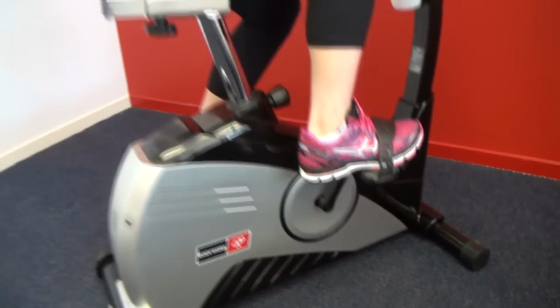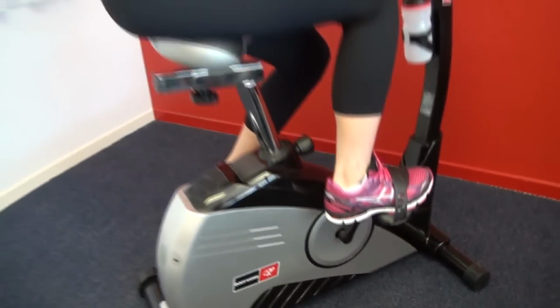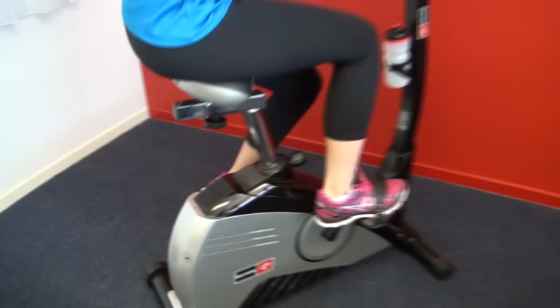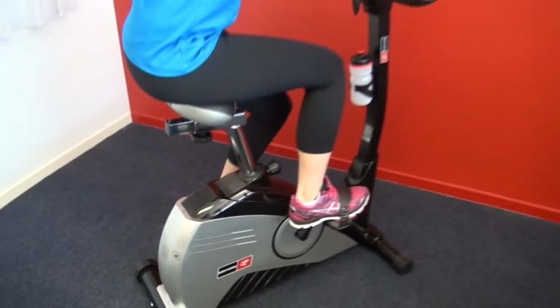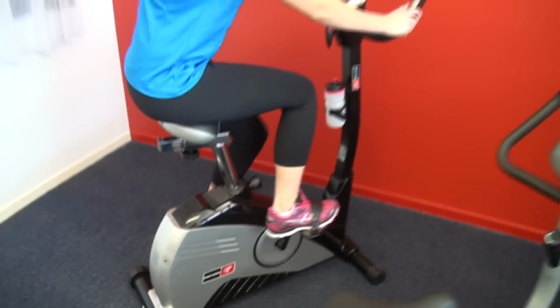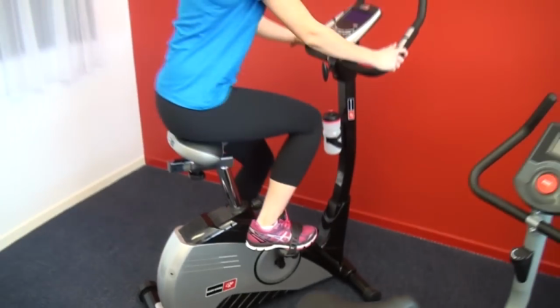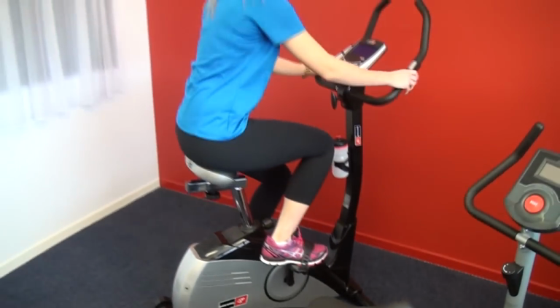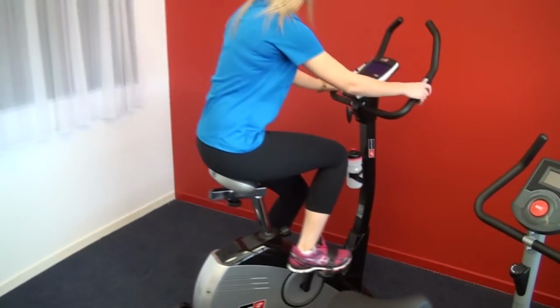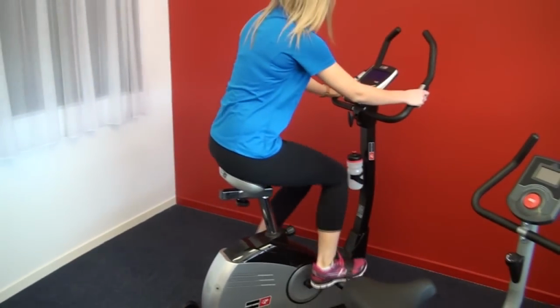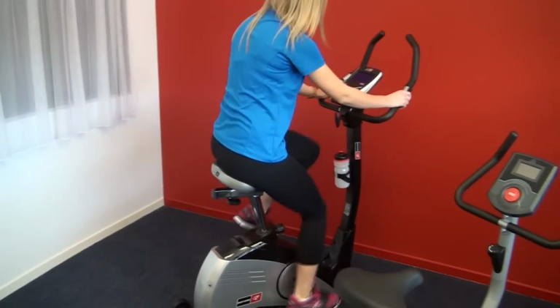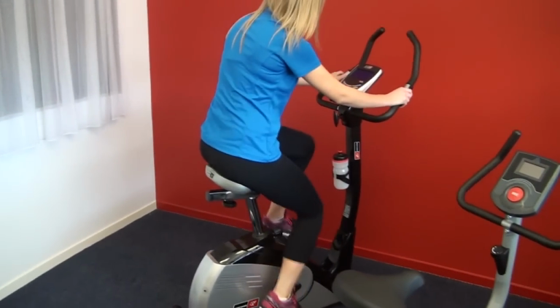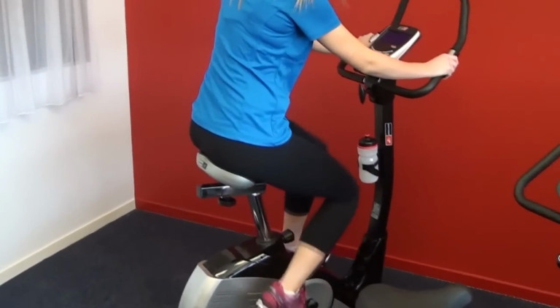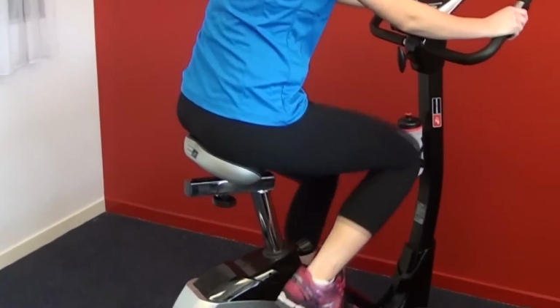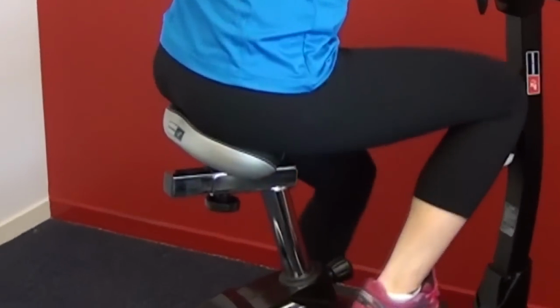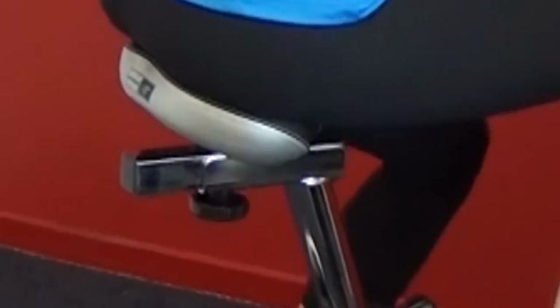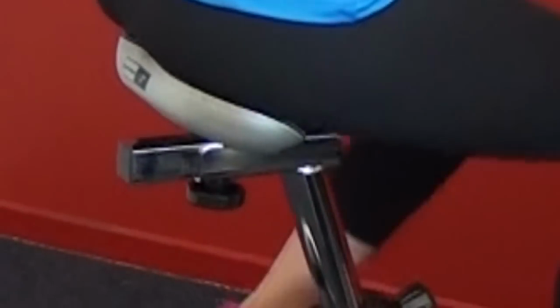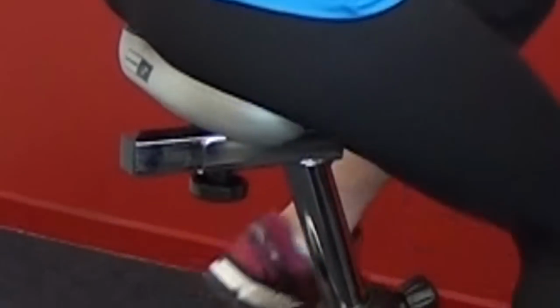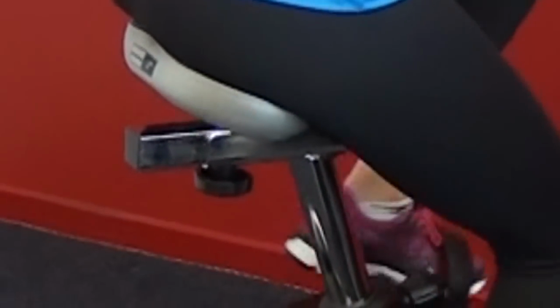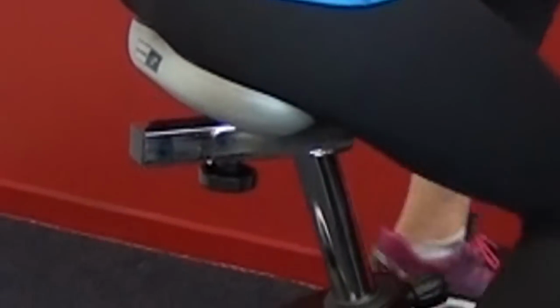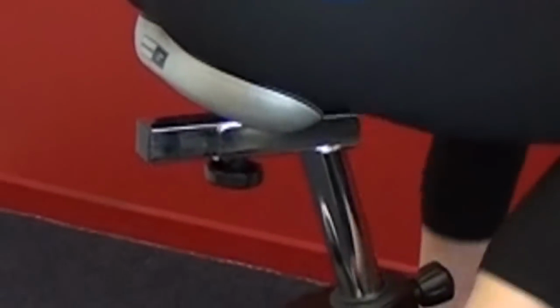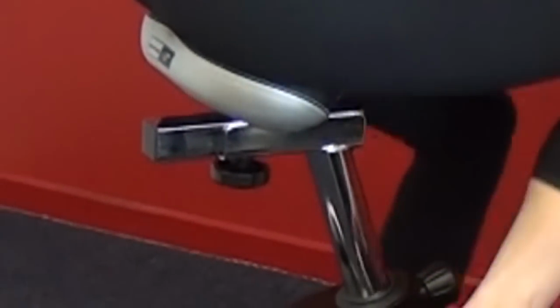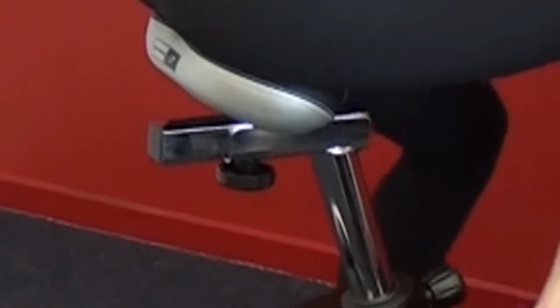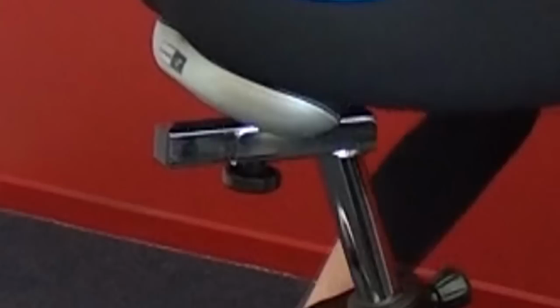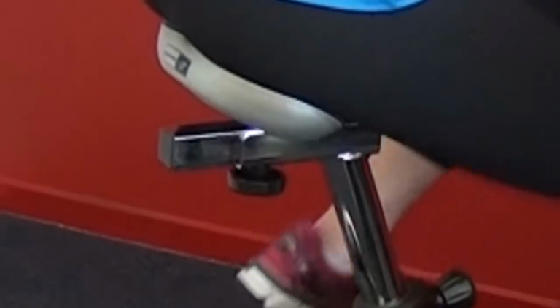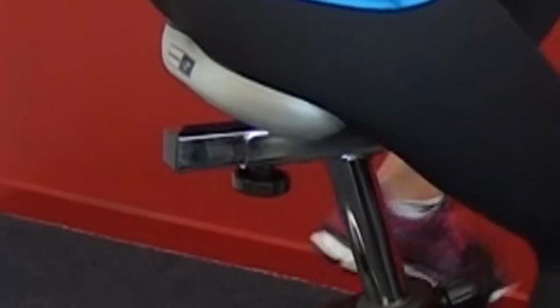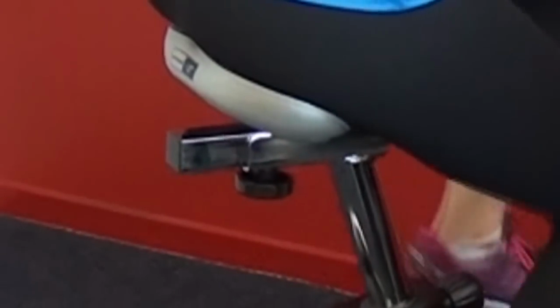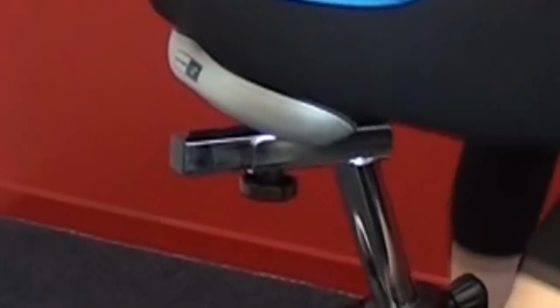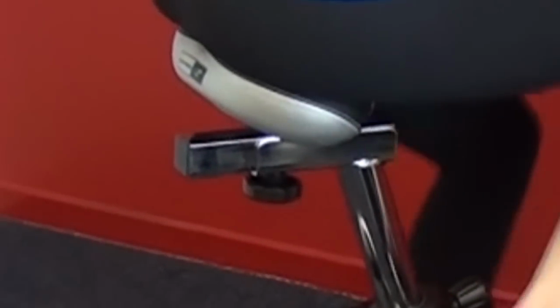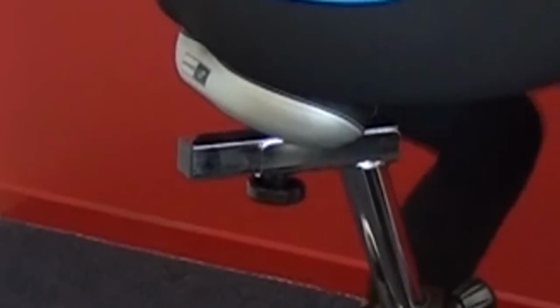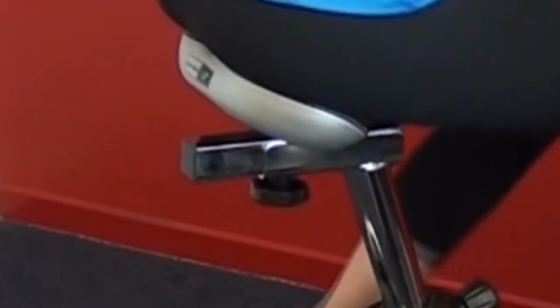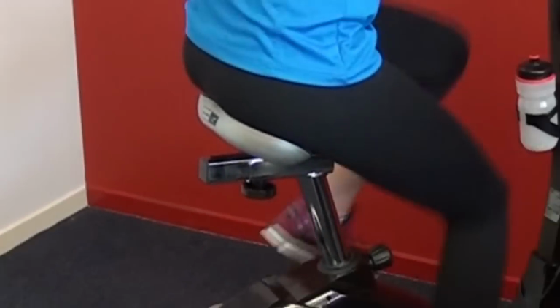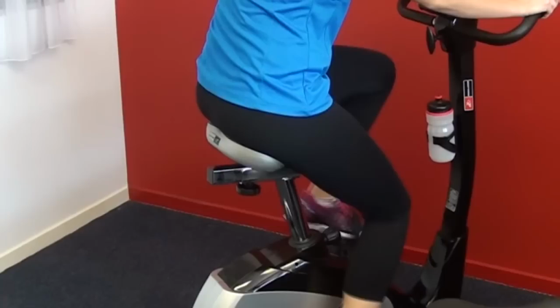The seat size and seat material also vary significantly, from small foam padded seats all the way up to large, comfortable gel padded seats.